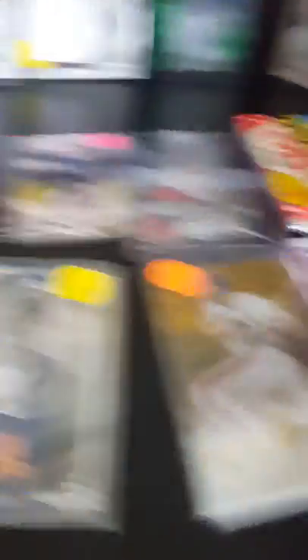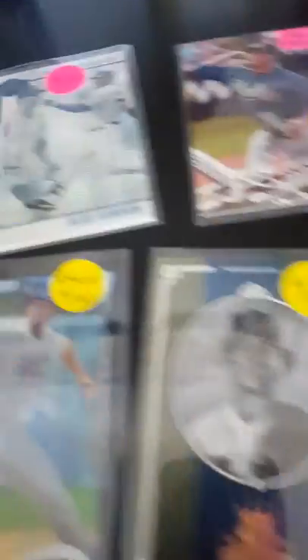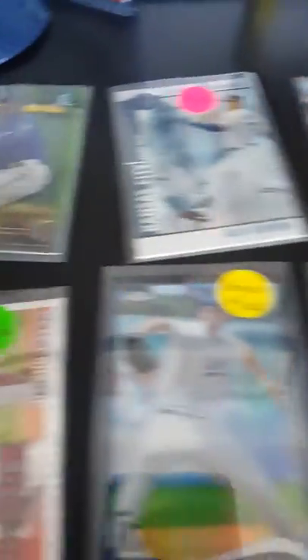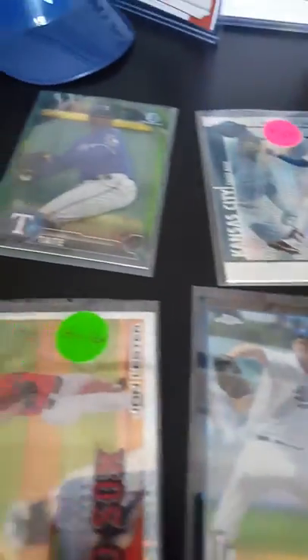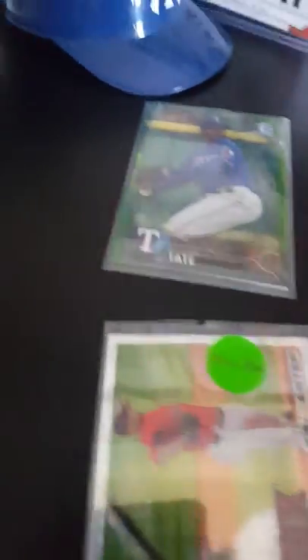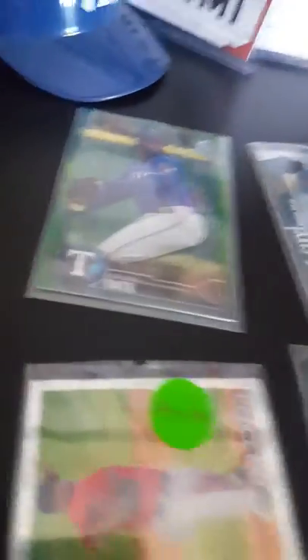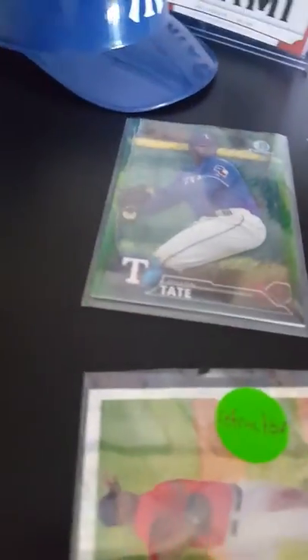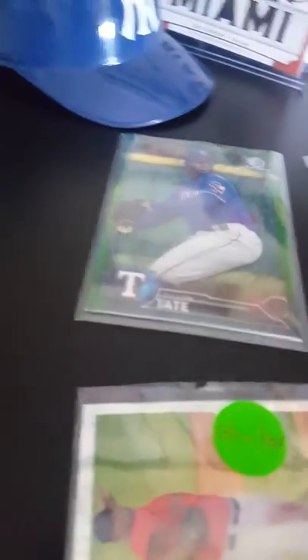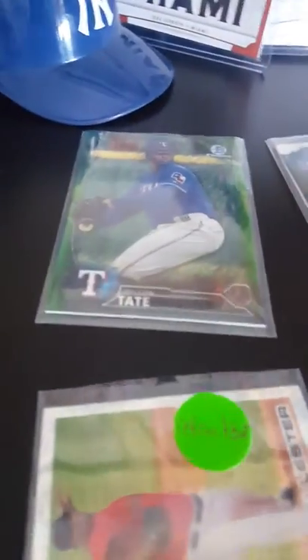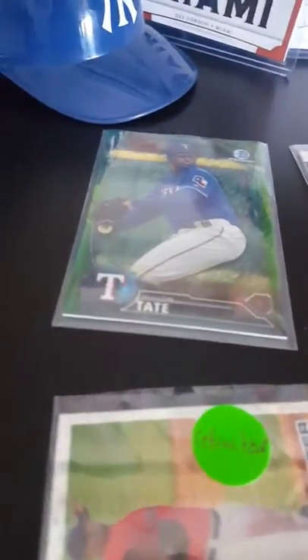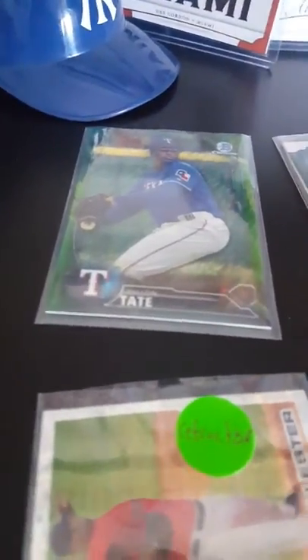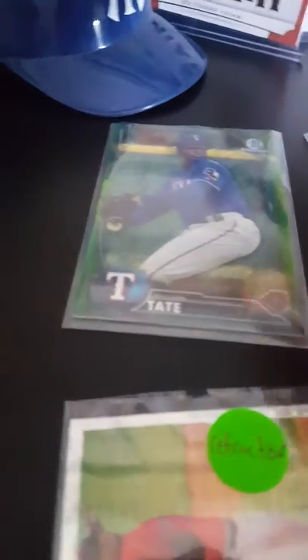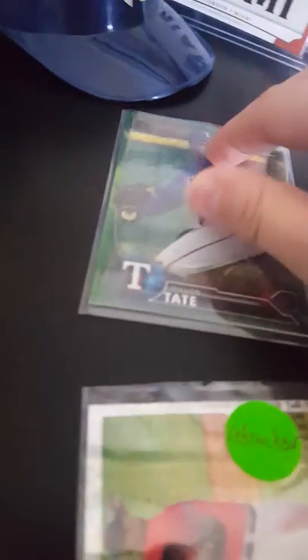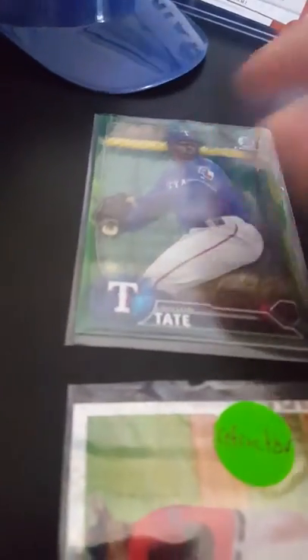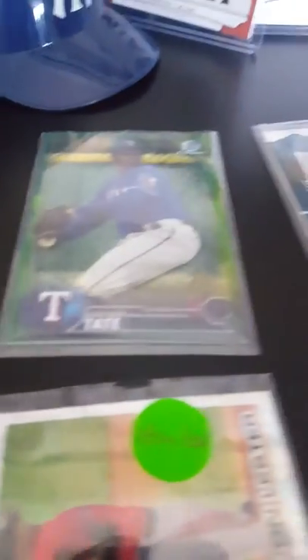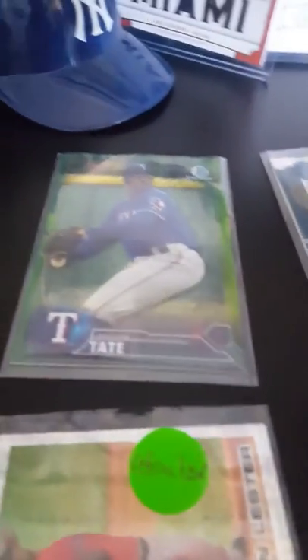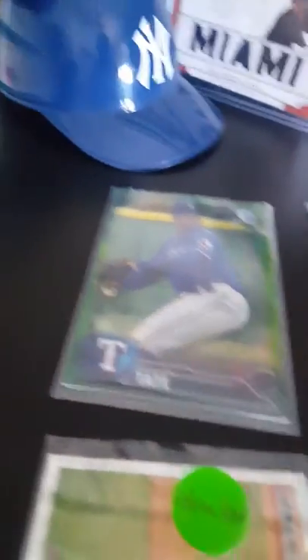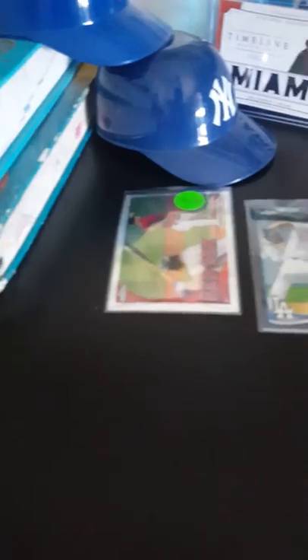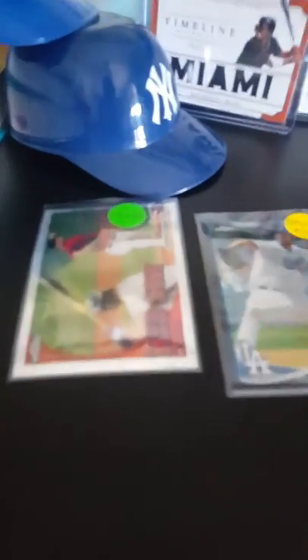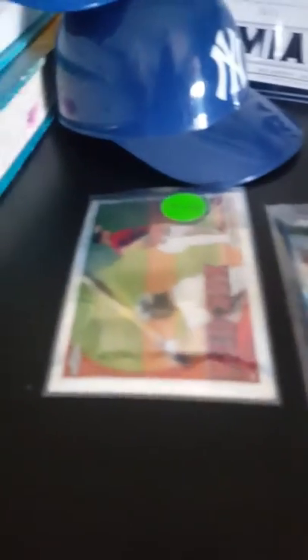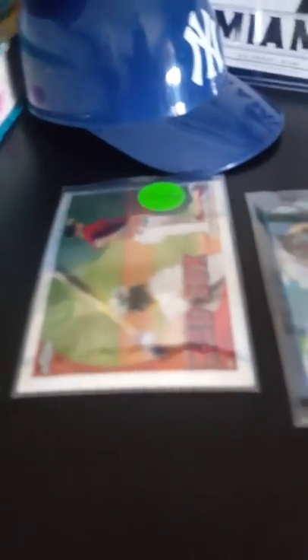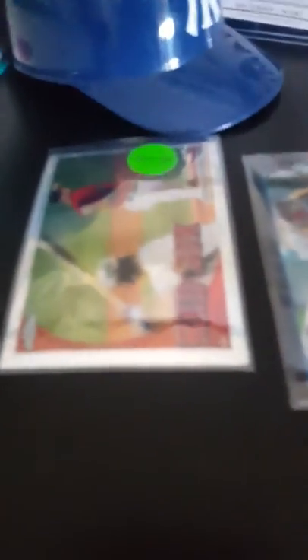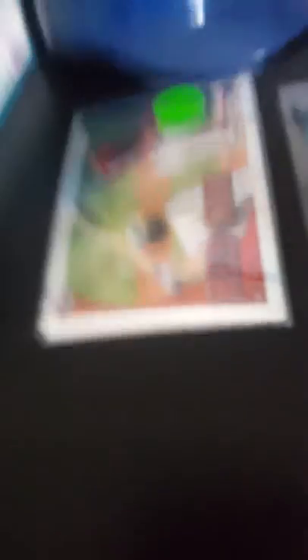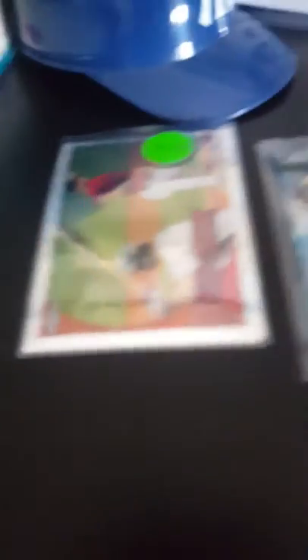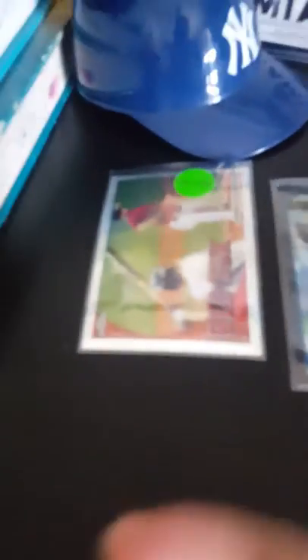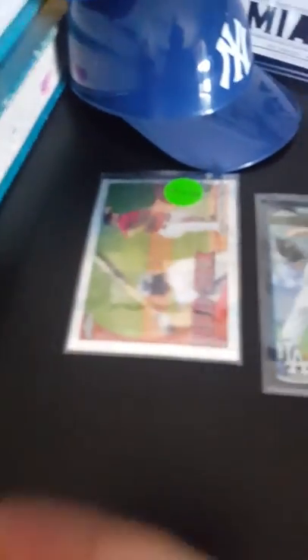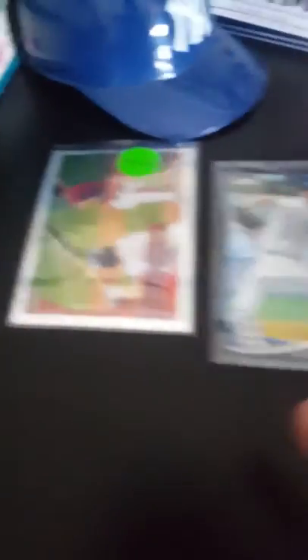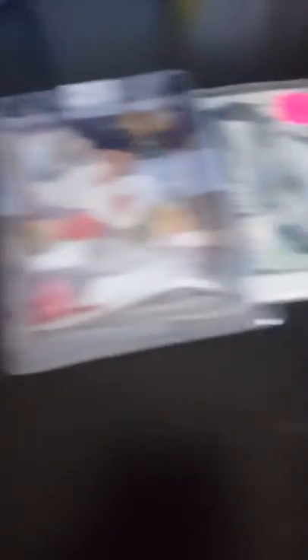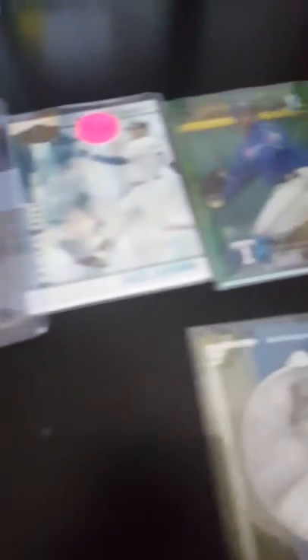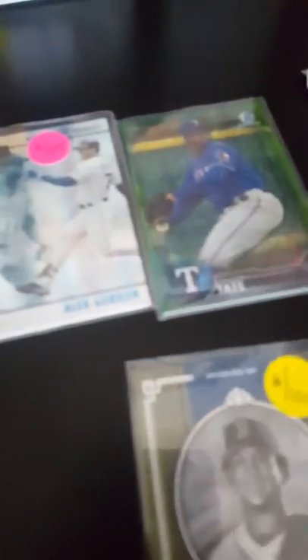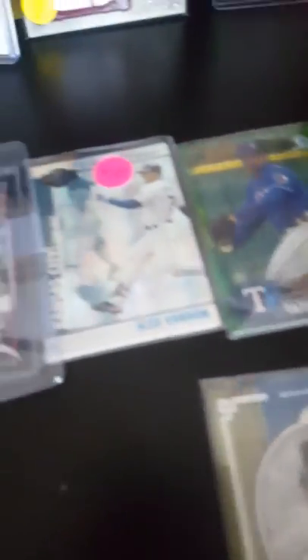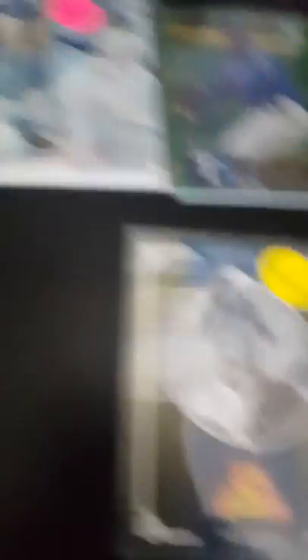I might do a video later of mail because I'm supposed to get a lot of mail today. Hey guys, we are back. So we set them into piles — that's refractors over there.